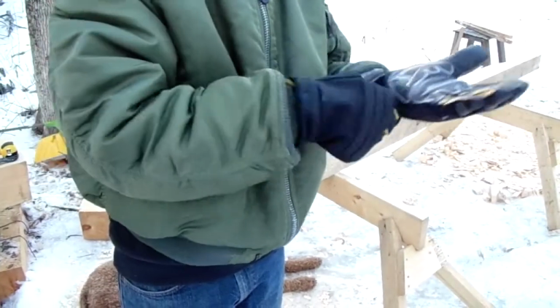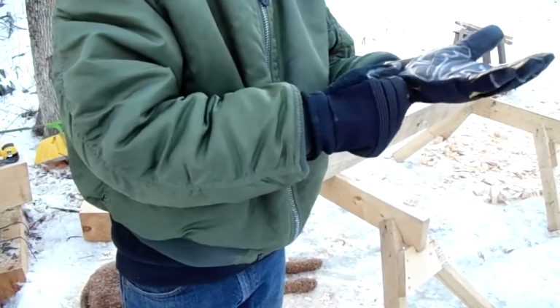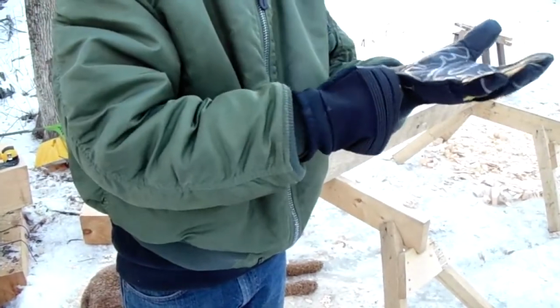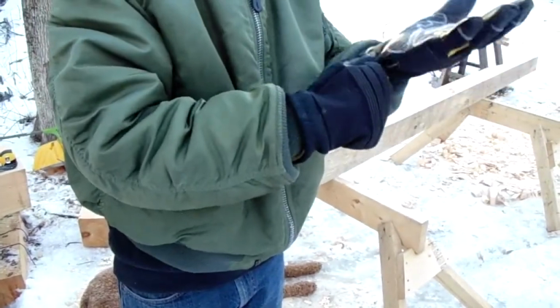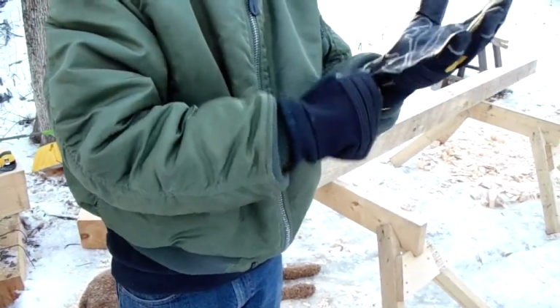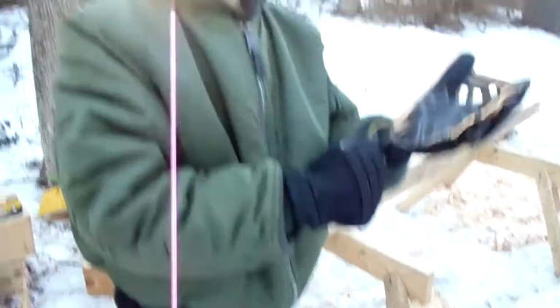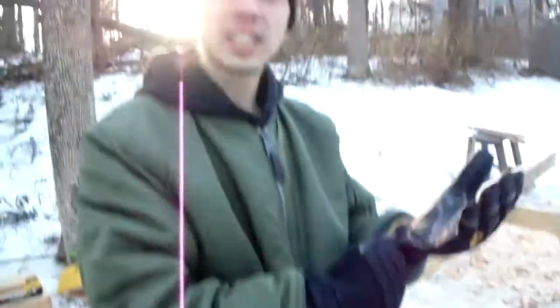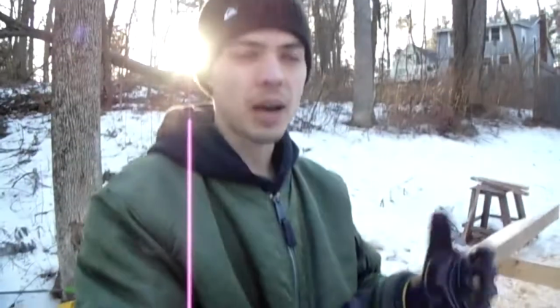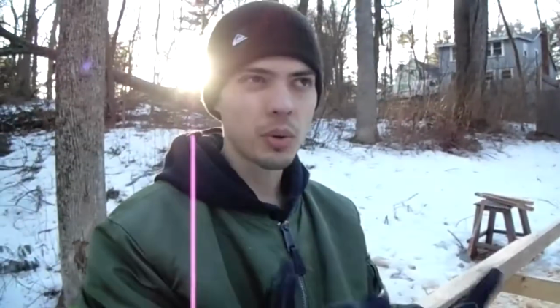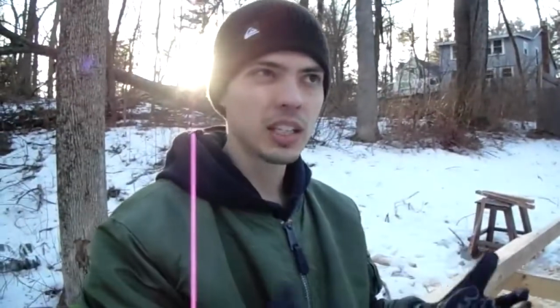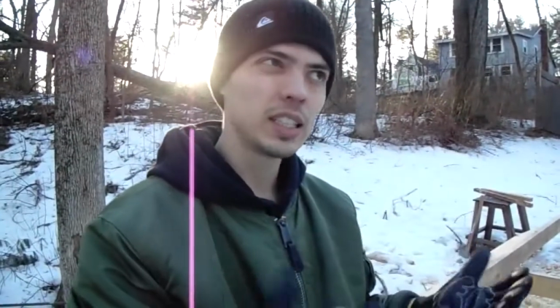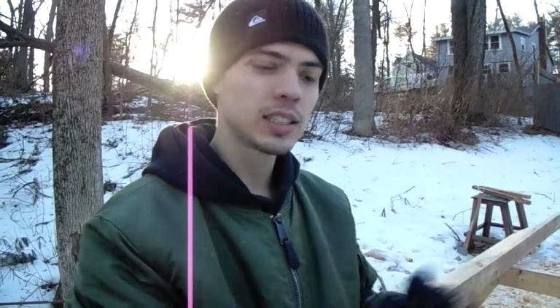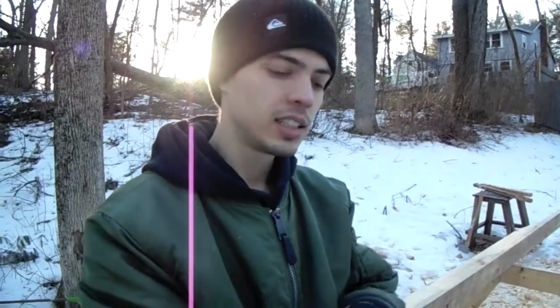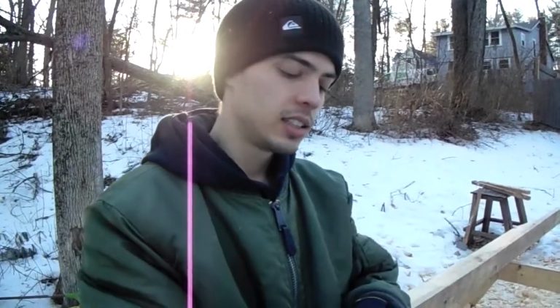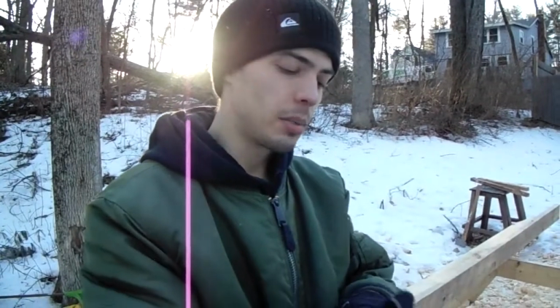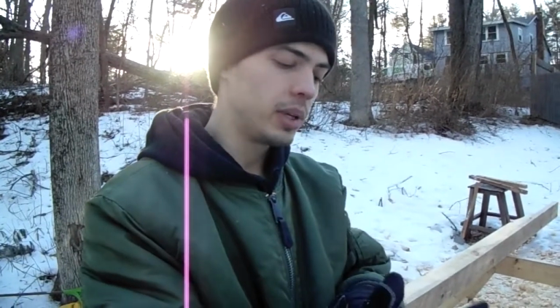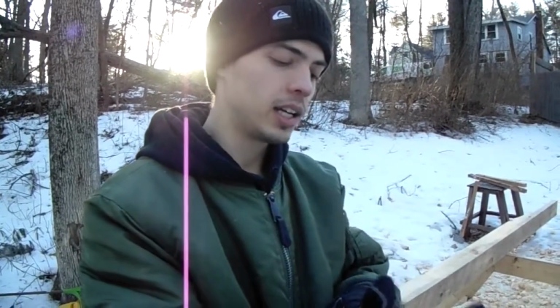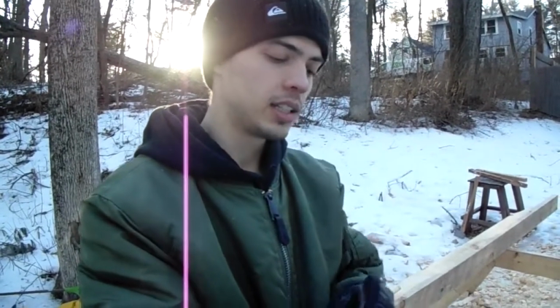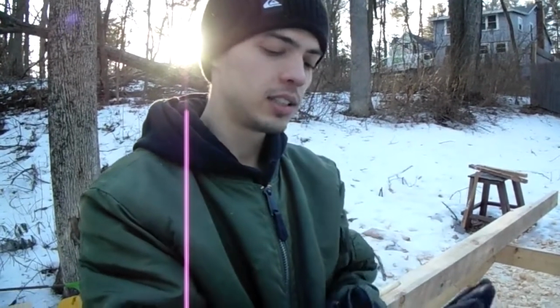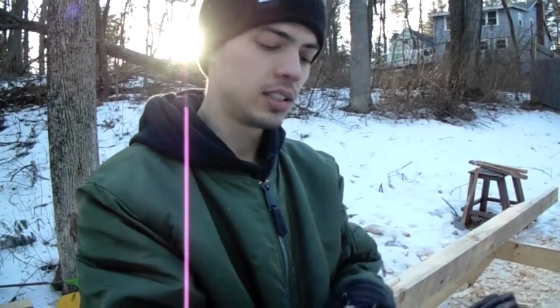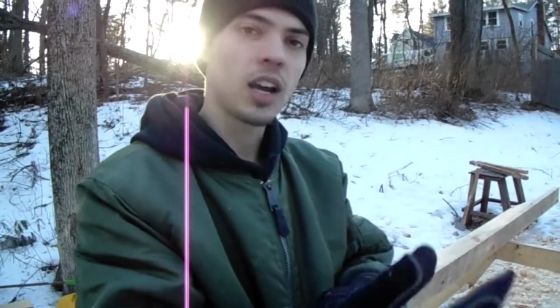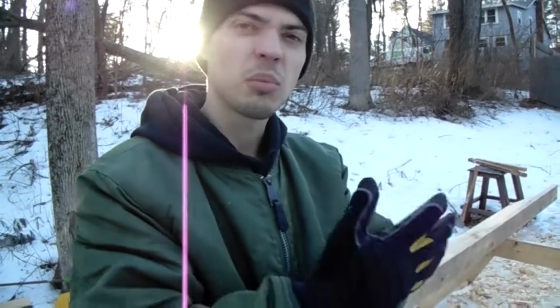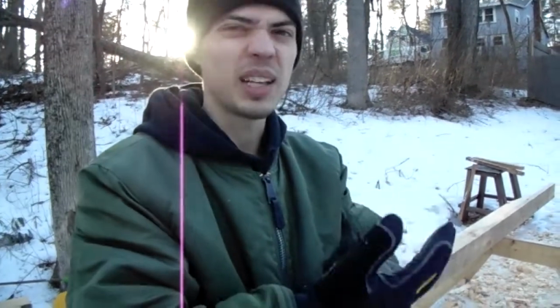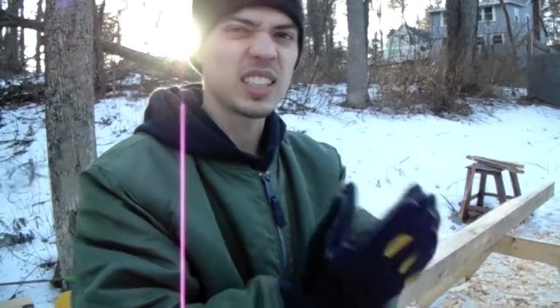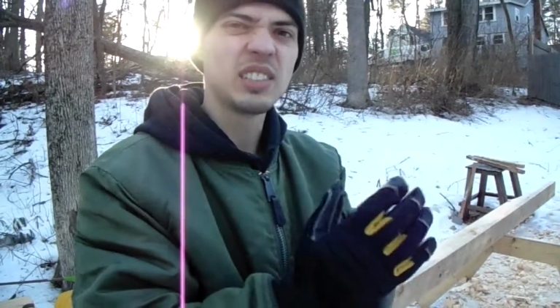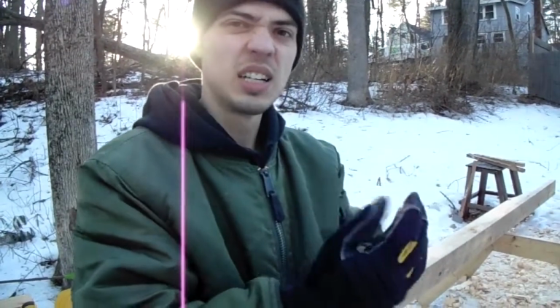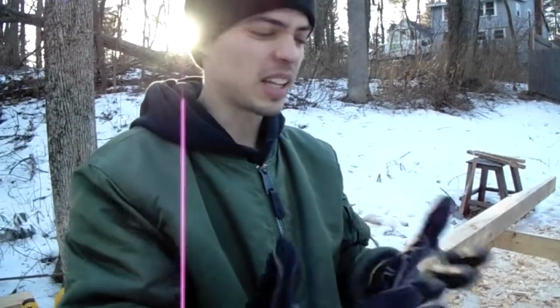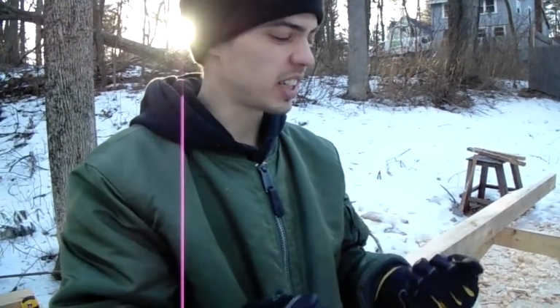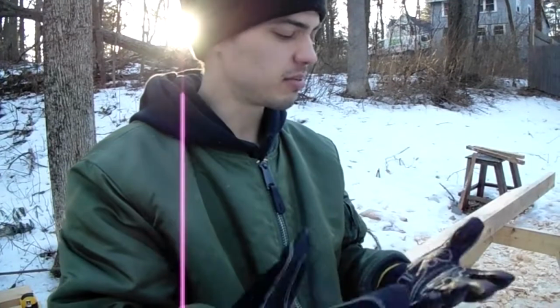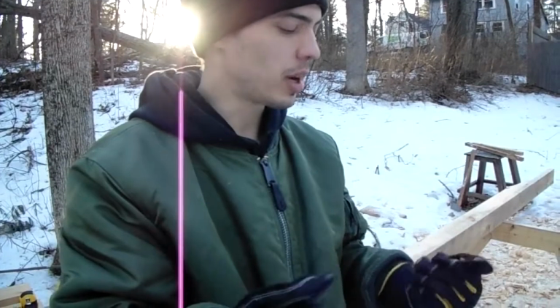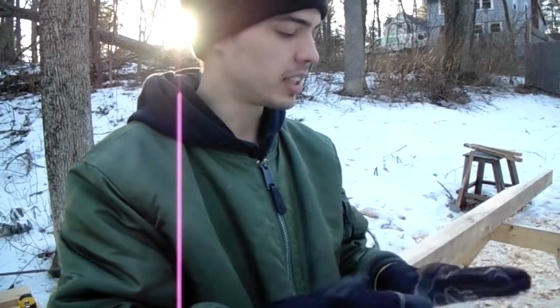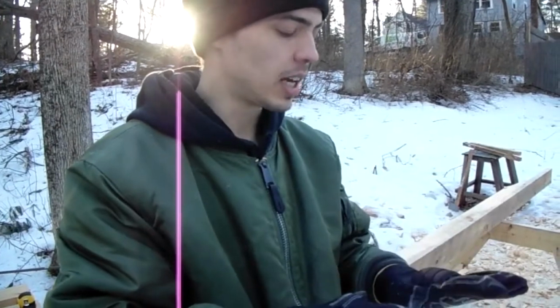So if you're gonna work in them all day and it's about 20 degrees you might be uncomfortable by the end of the day — my hands are kind of sweaty on the inside.